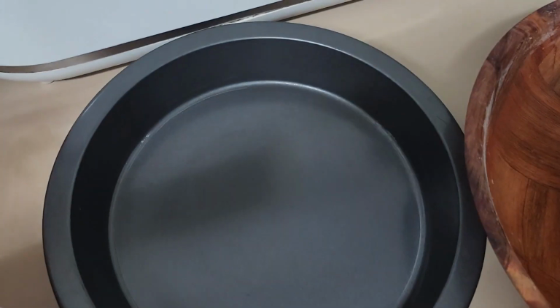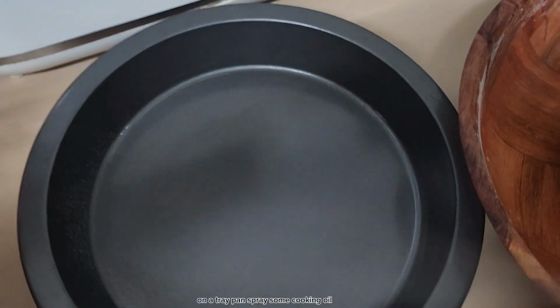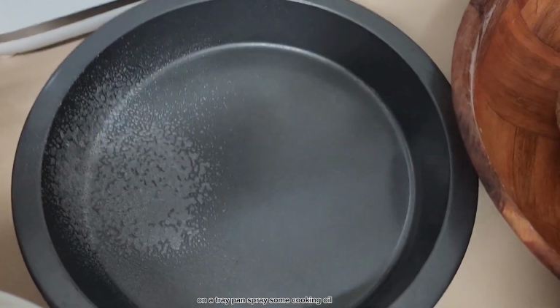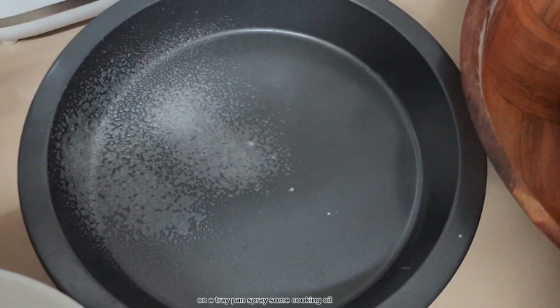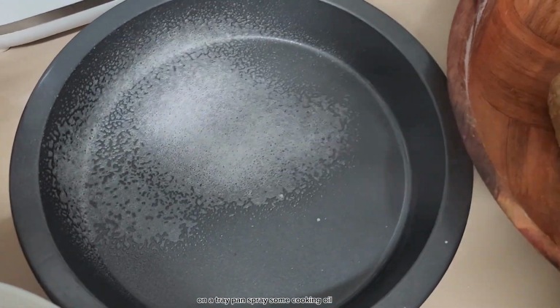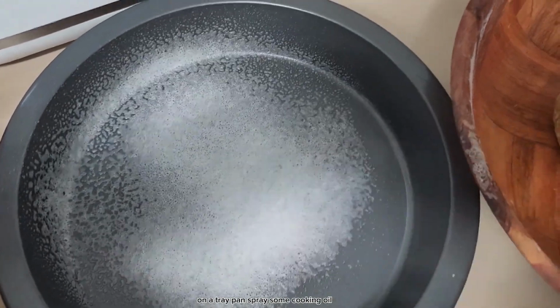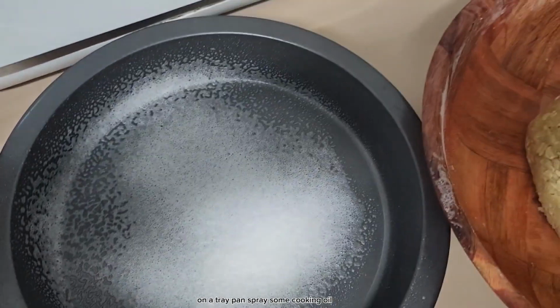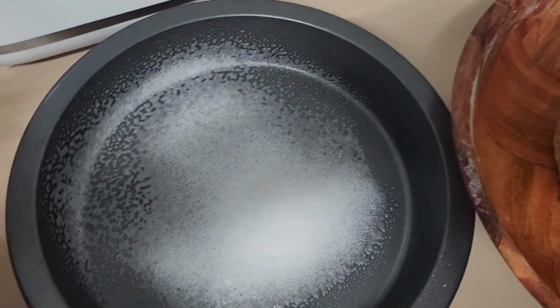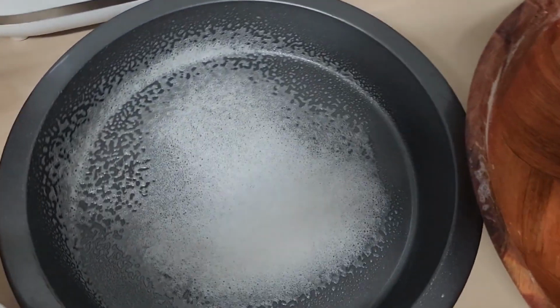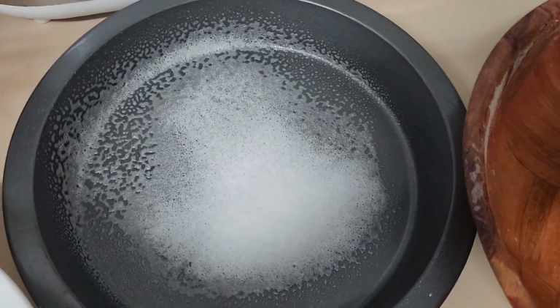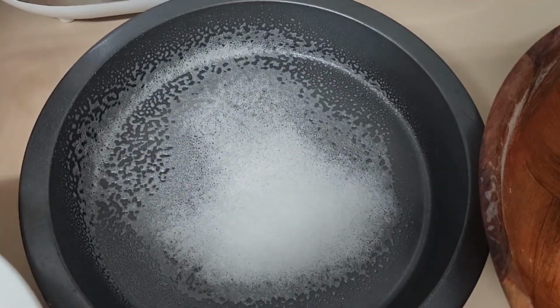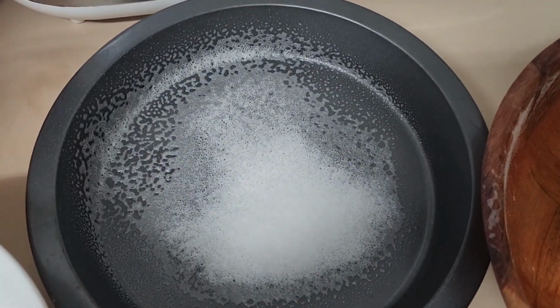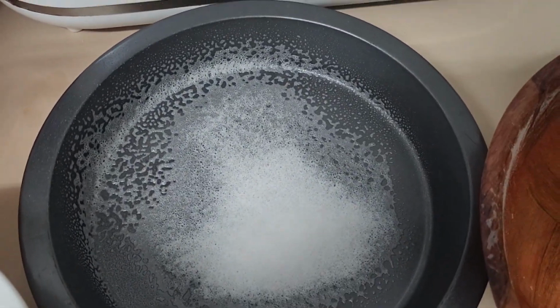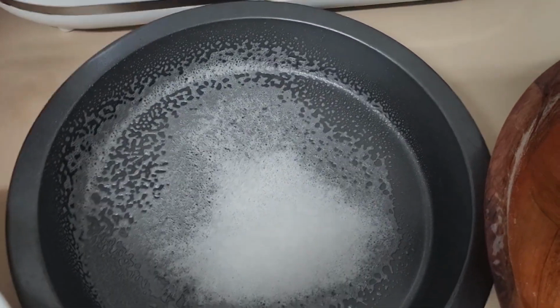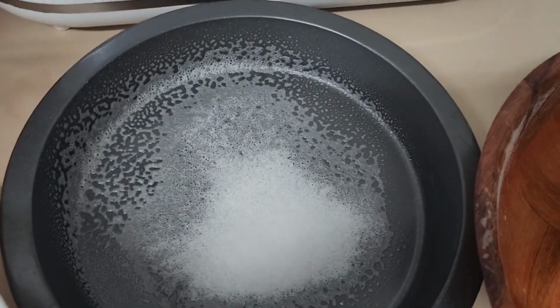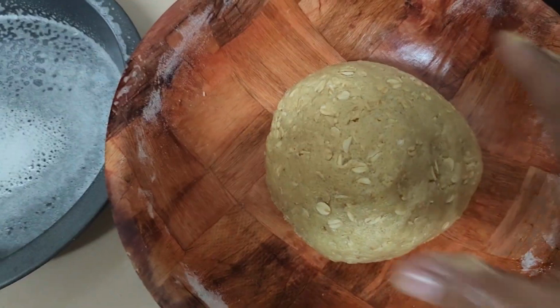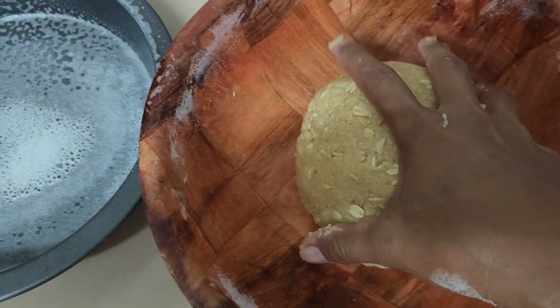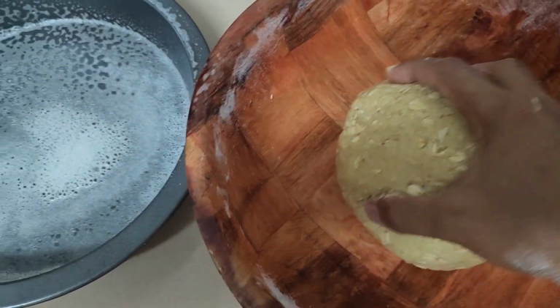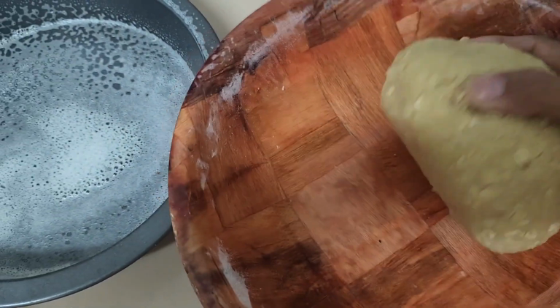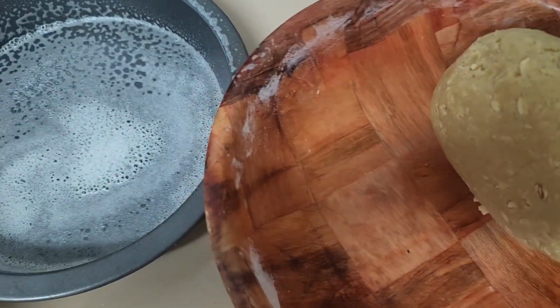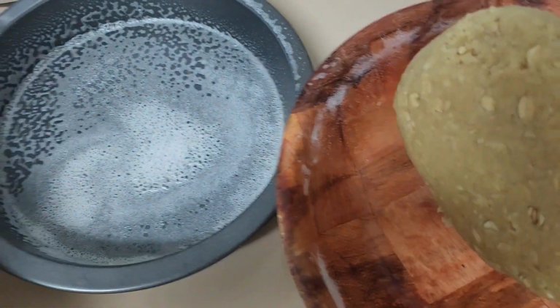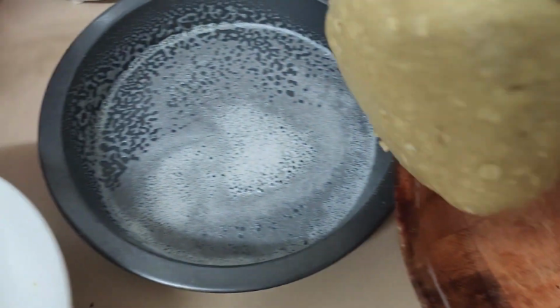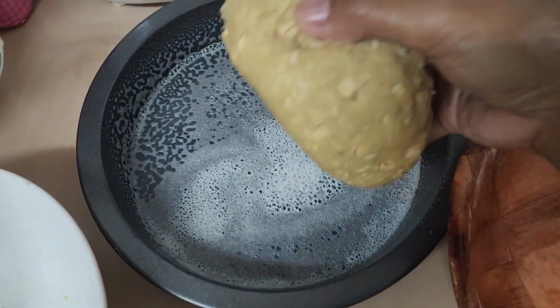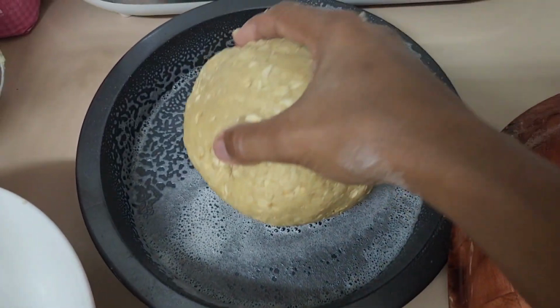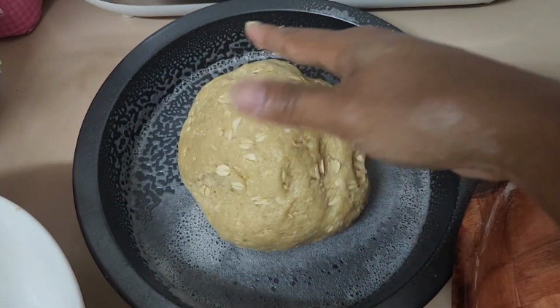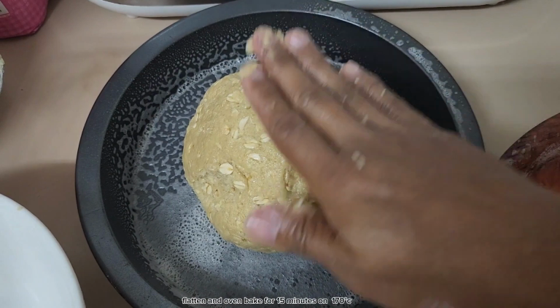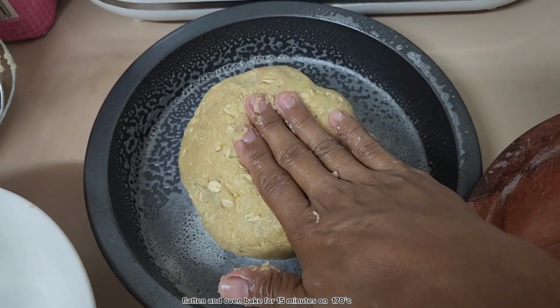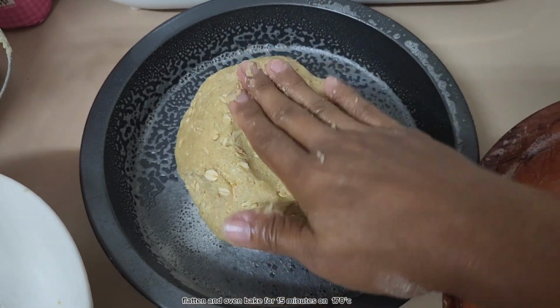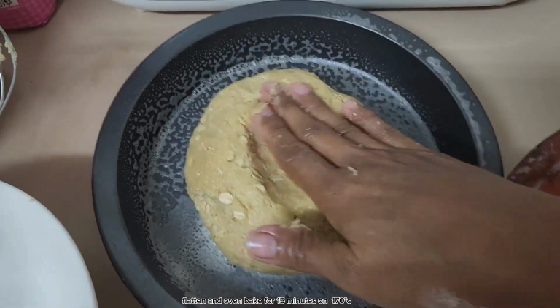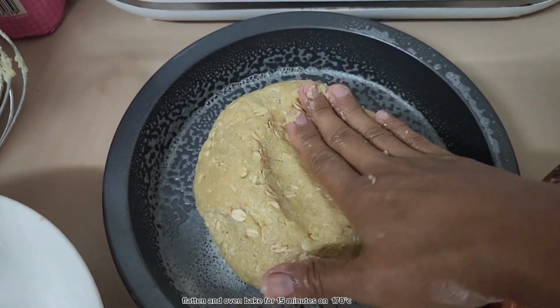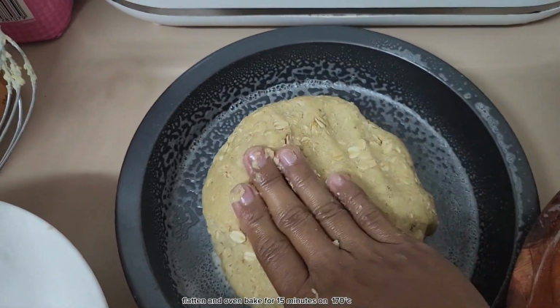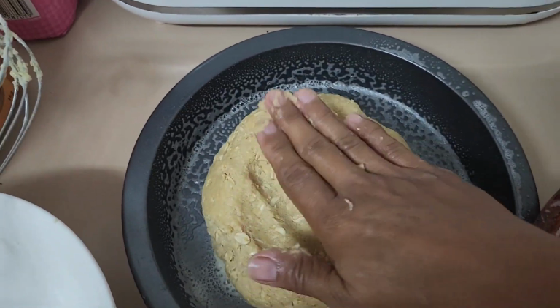On a tray pan, spray some cooking oil. Flatten and oven bake for 15 minutes at 170°C.